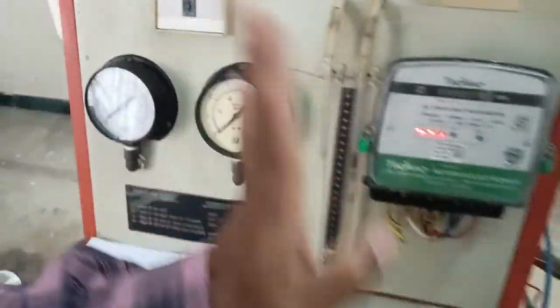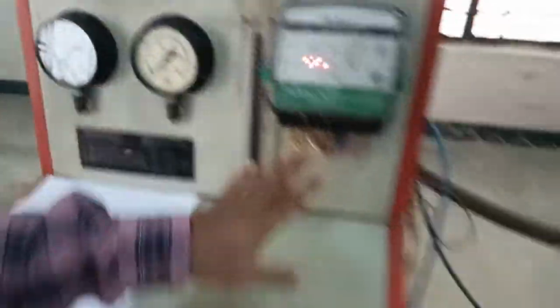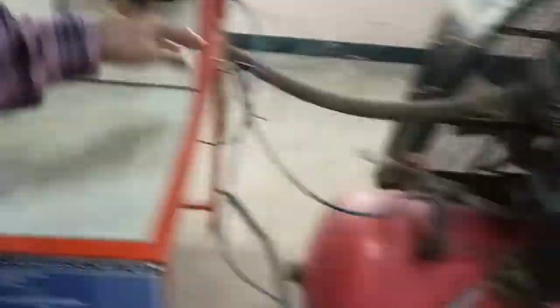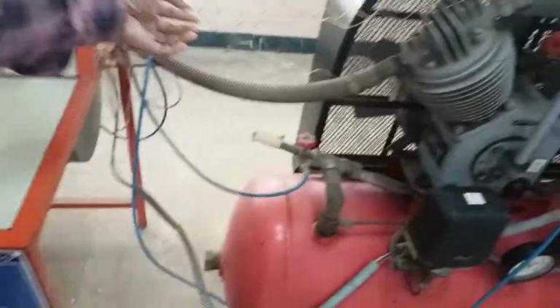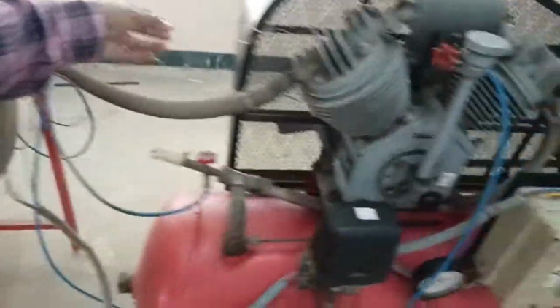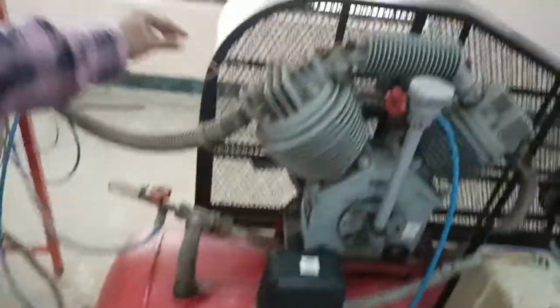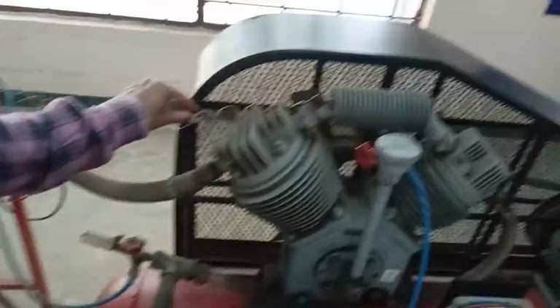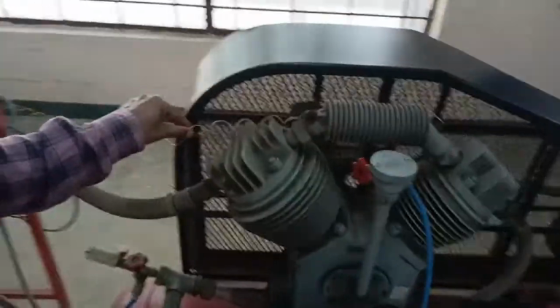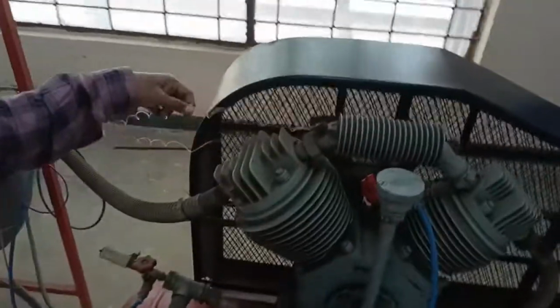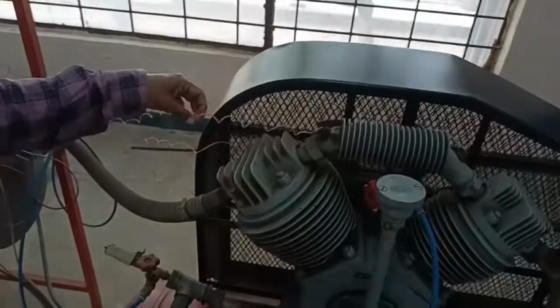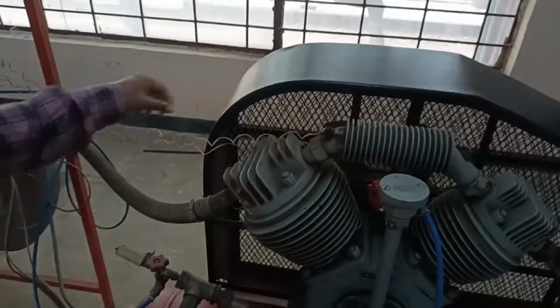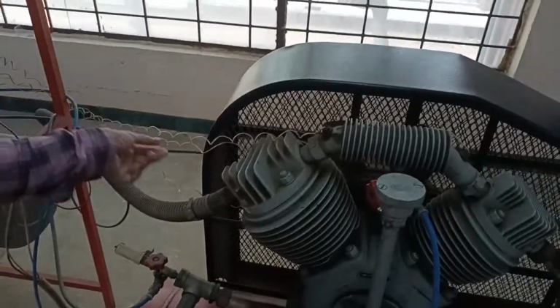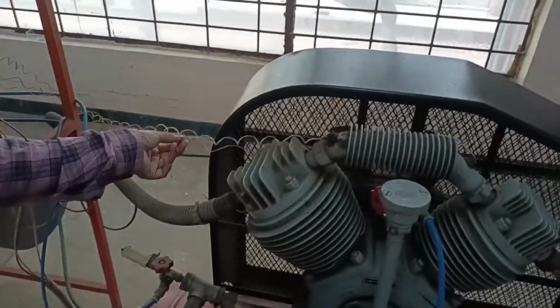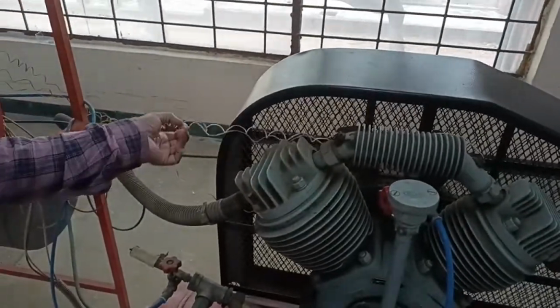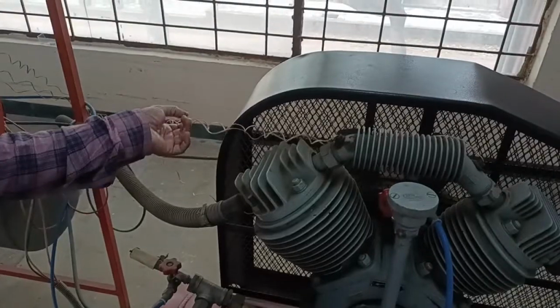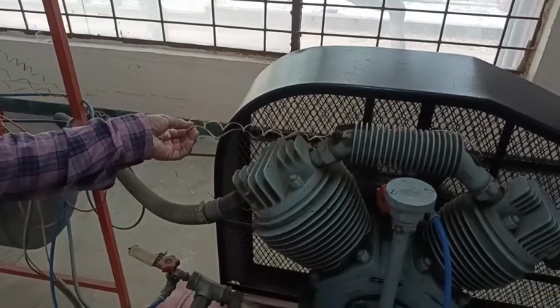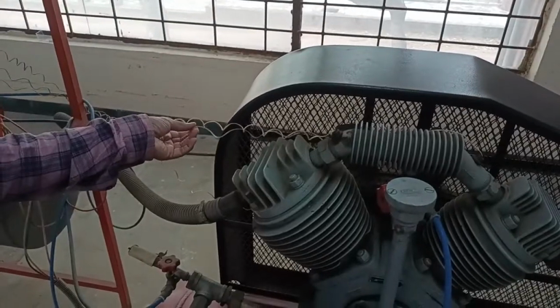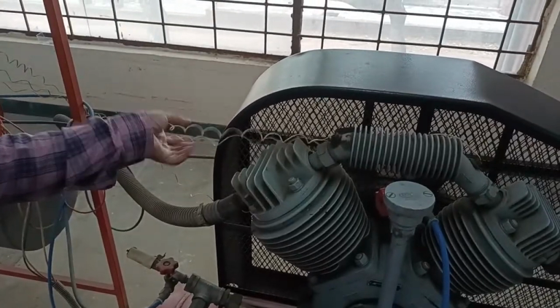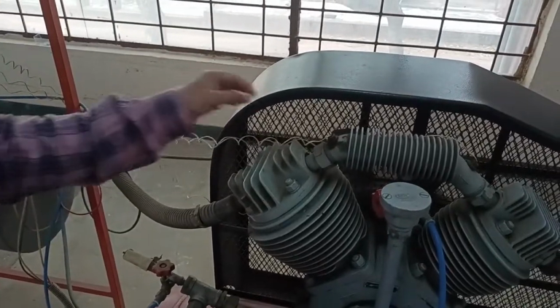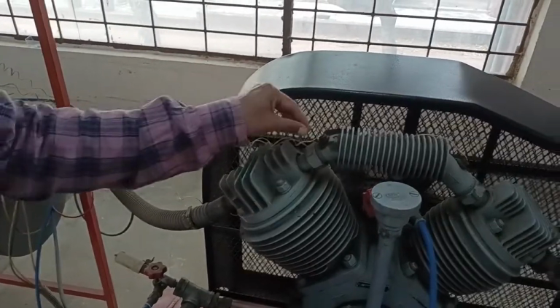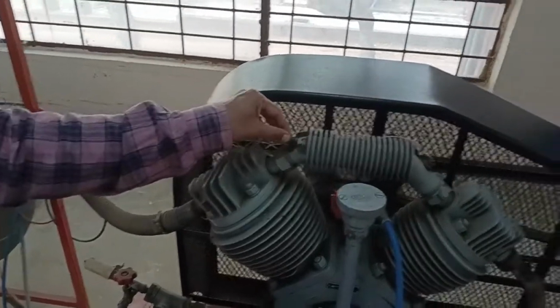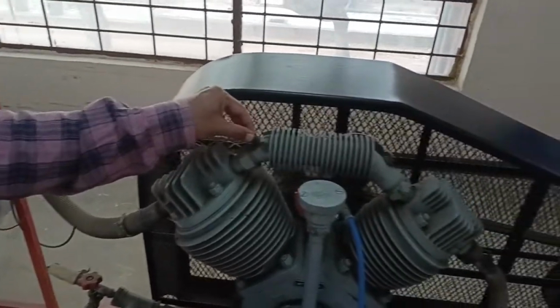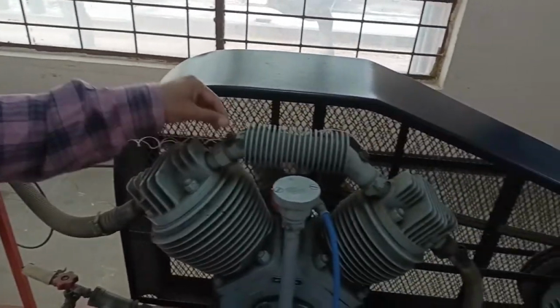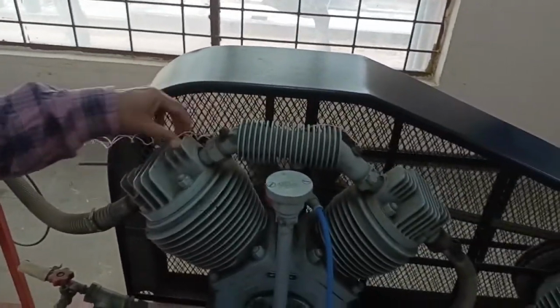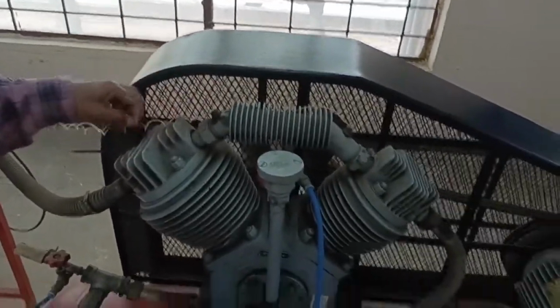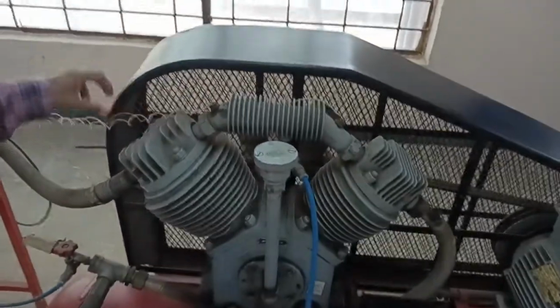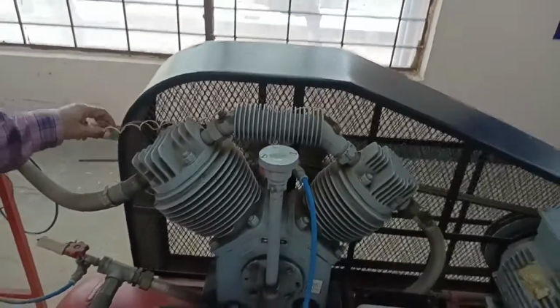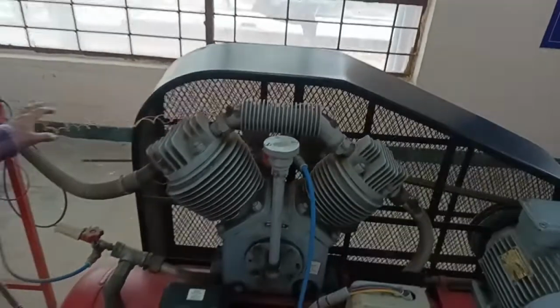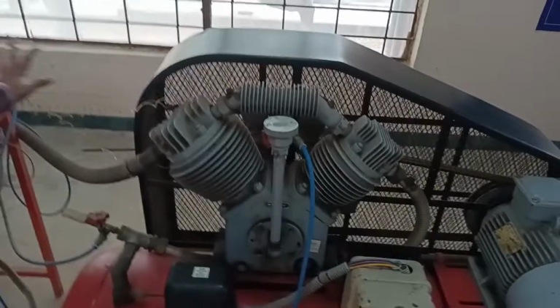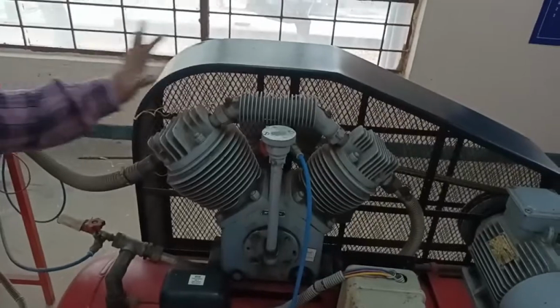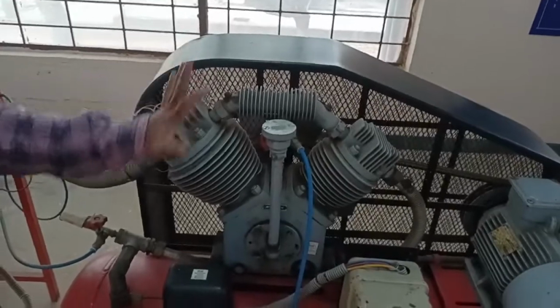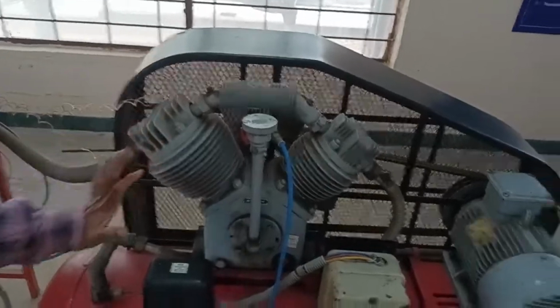Here we can see the wires — these are all used to measure the temperature. The sensors are fitted. These are all thermocouple wires, and the arrangement is as shown.